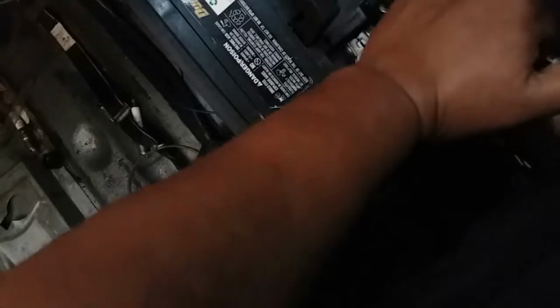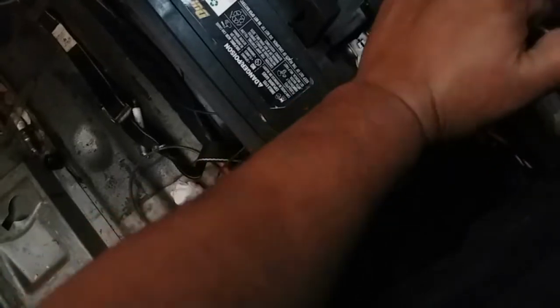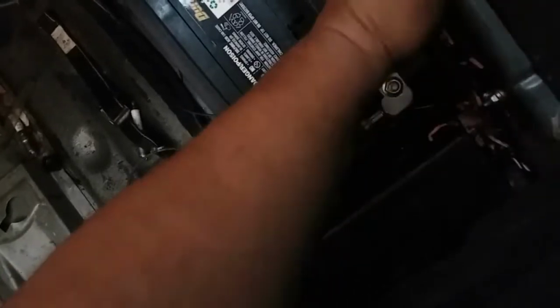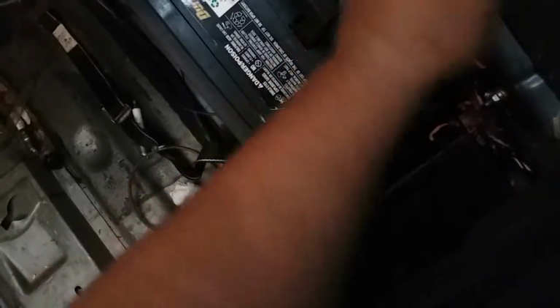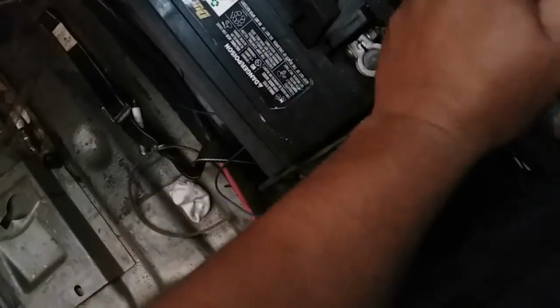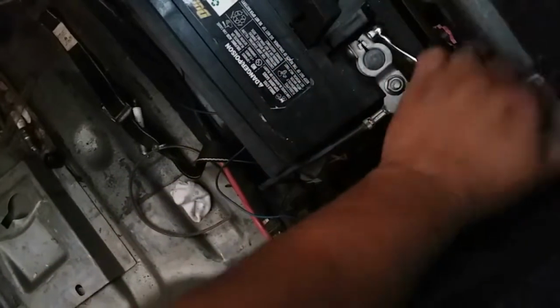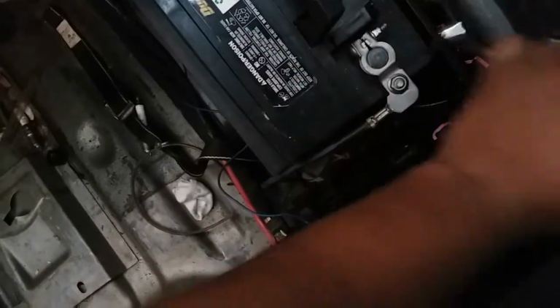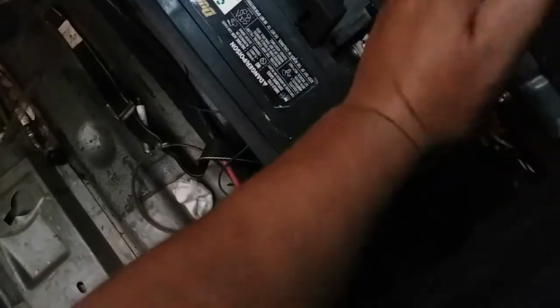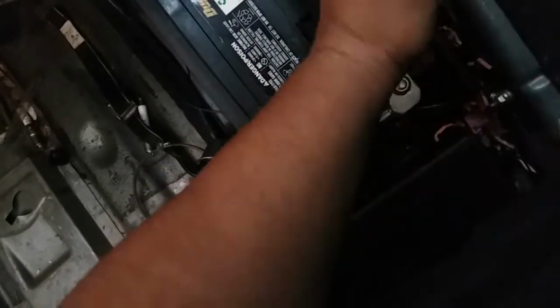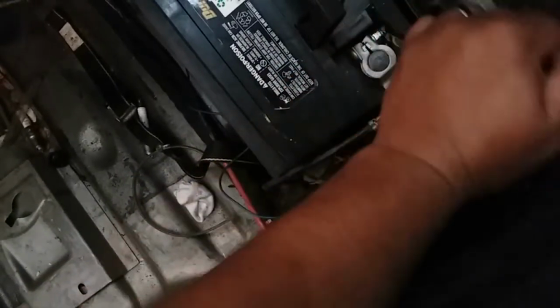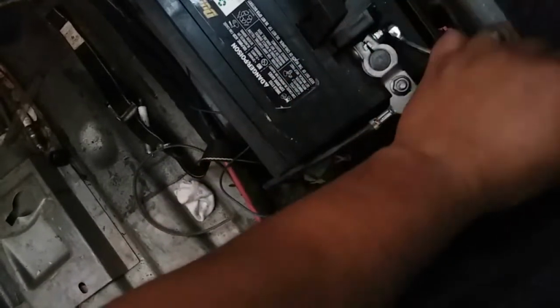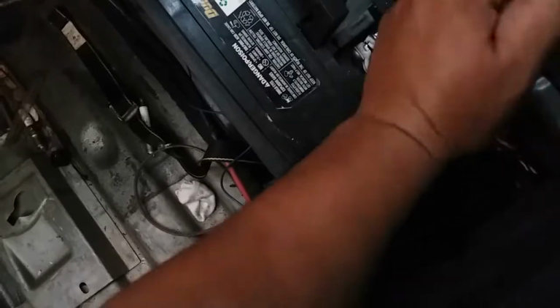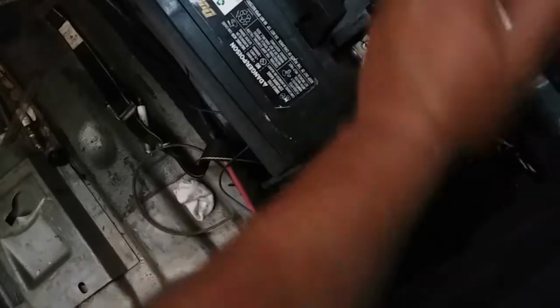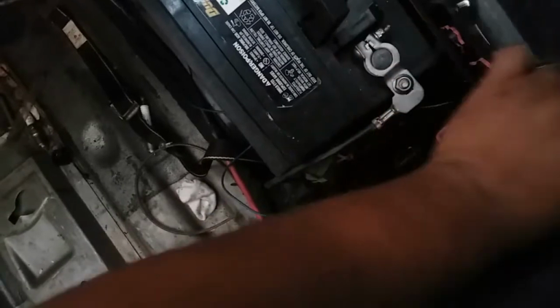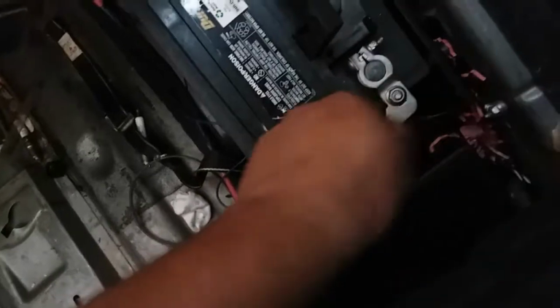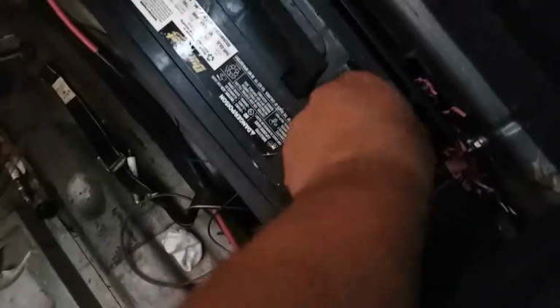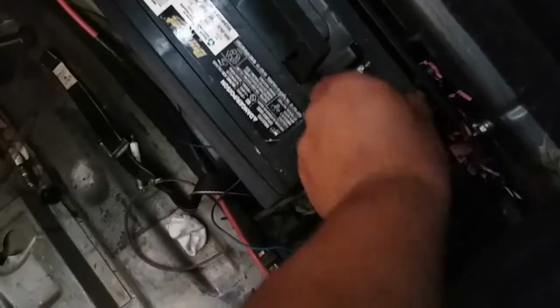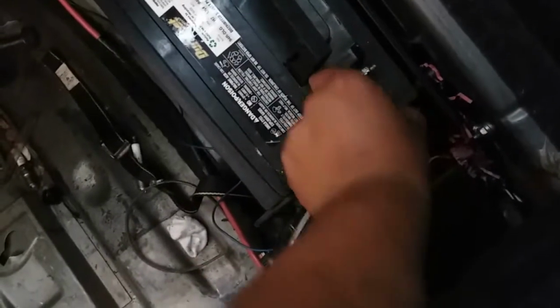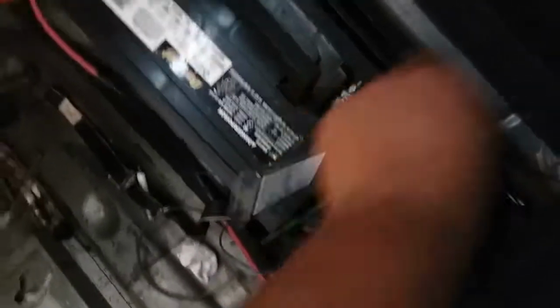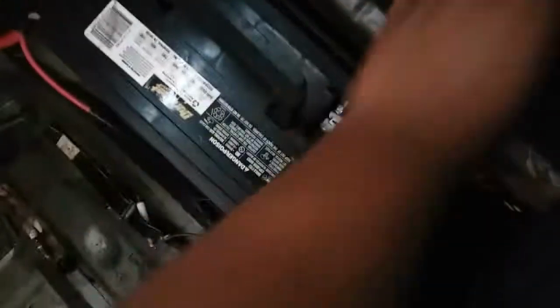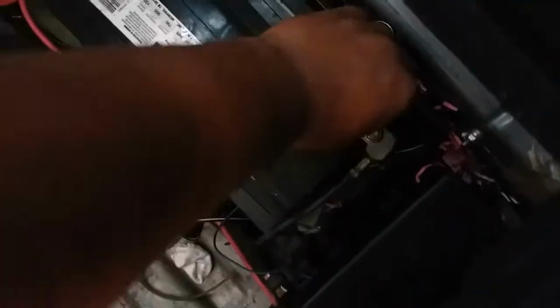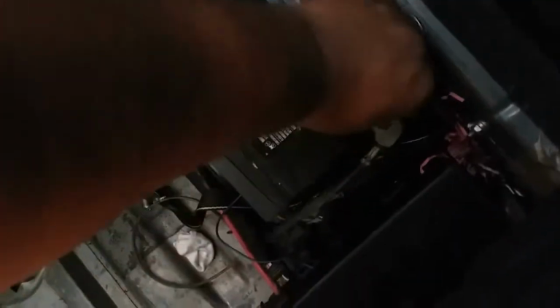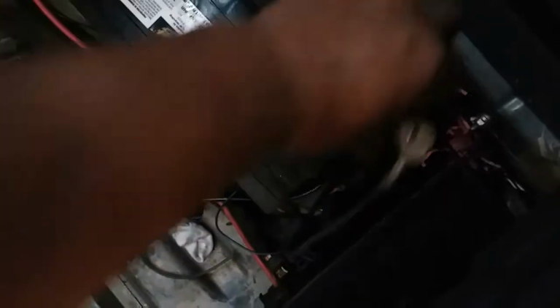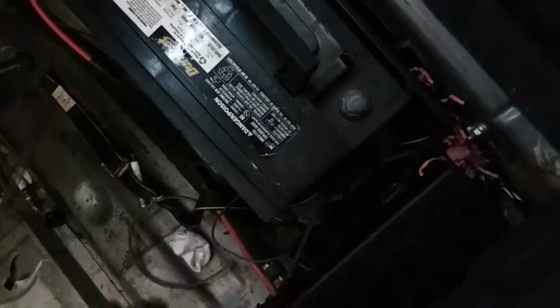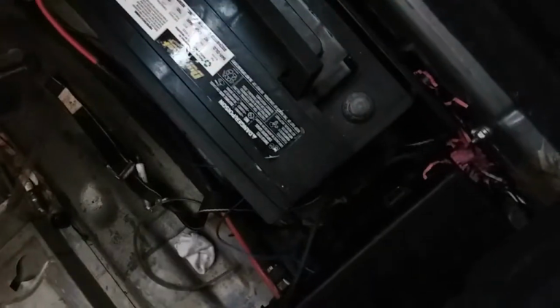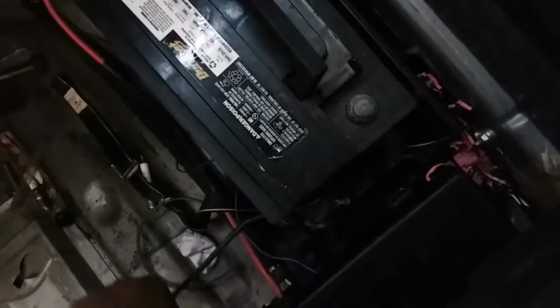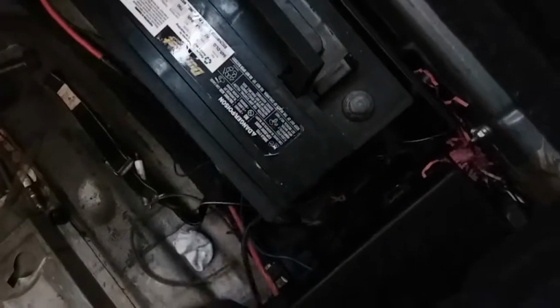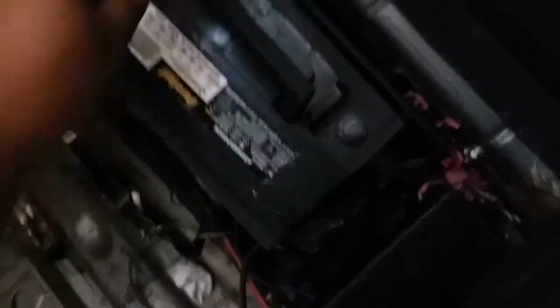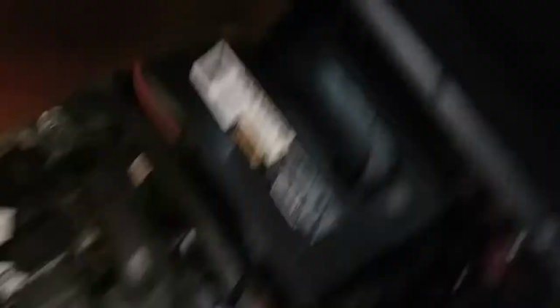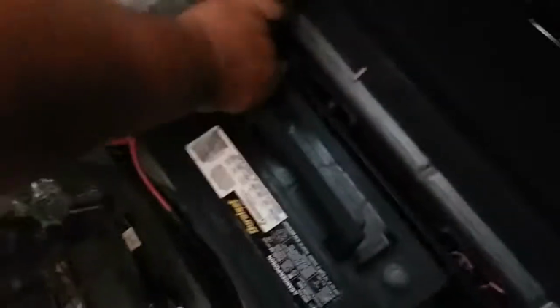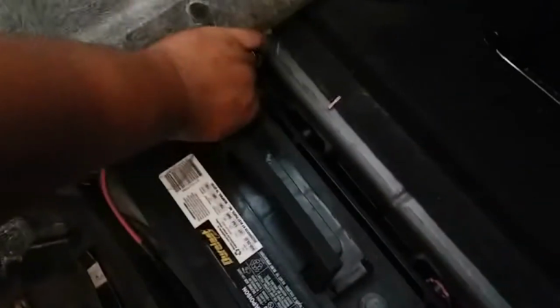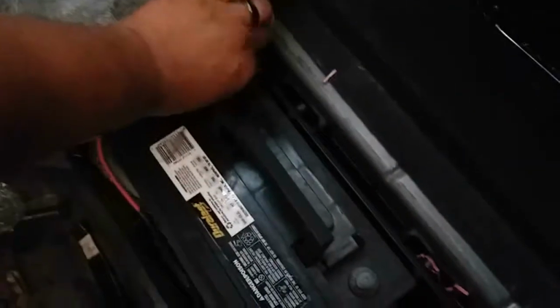I'm going to go ahead and use the 10mm to loosen up the negative and the positive terminals. Once you have those loose, just go ahead and remove them, starting off with the negative and ending off with the positive.